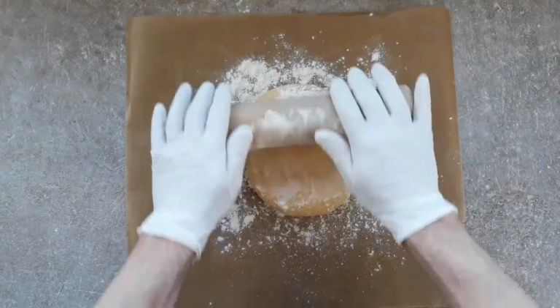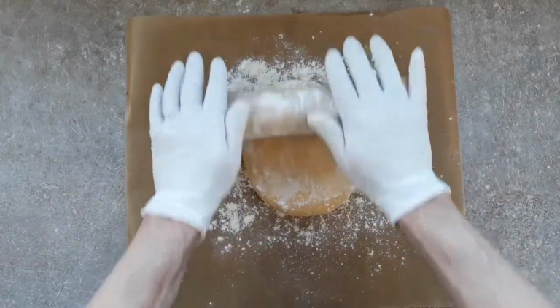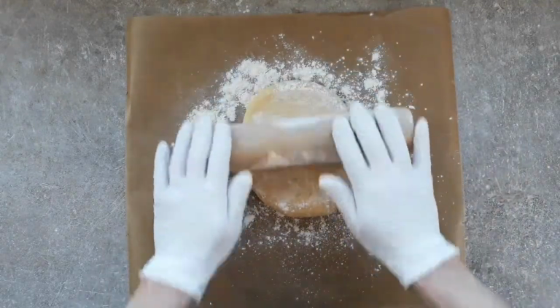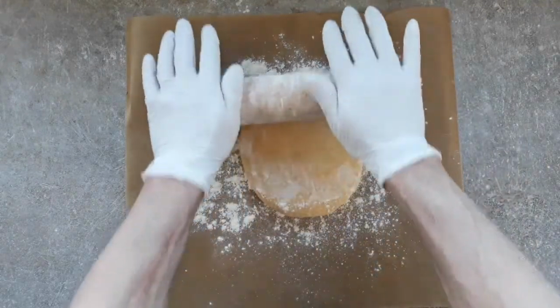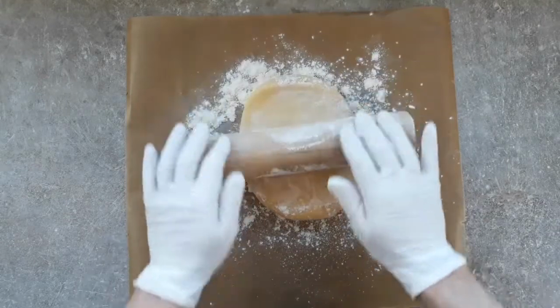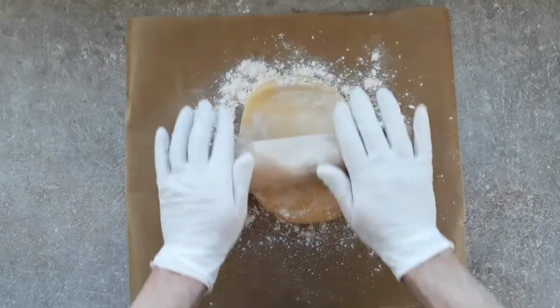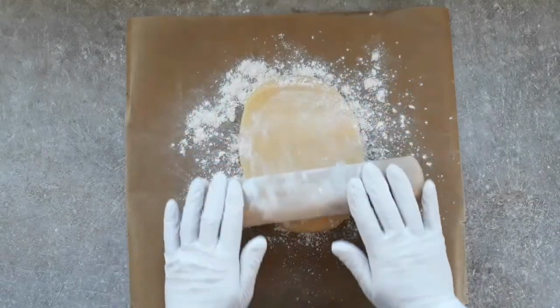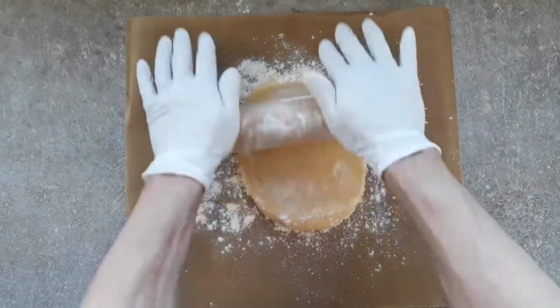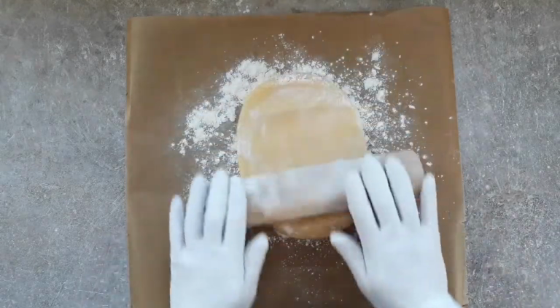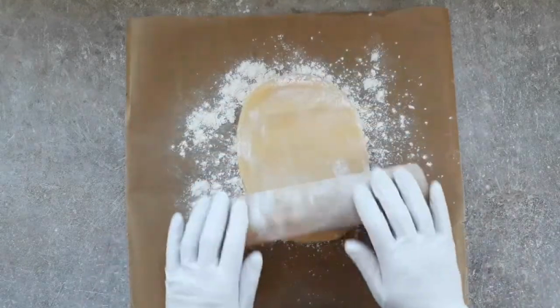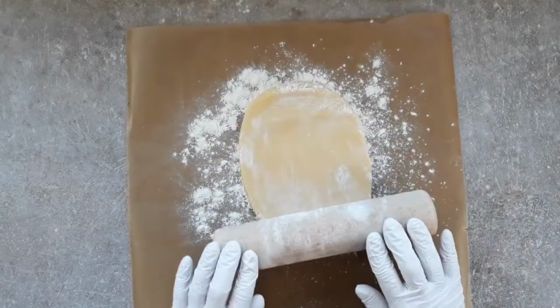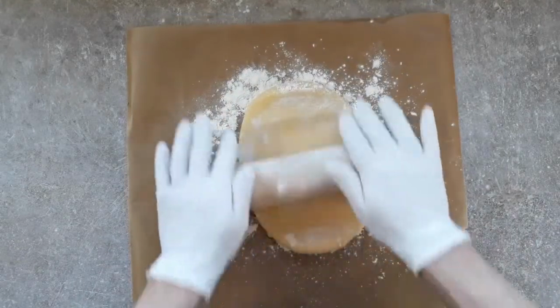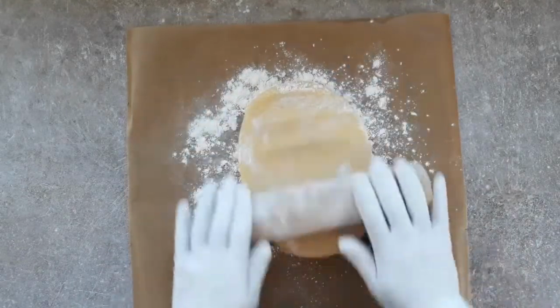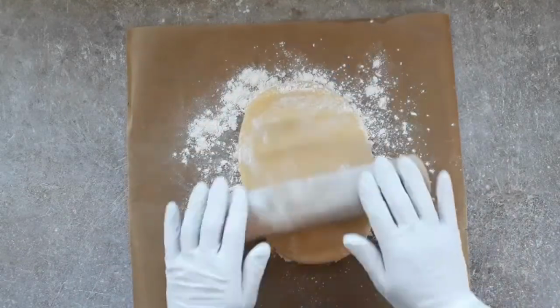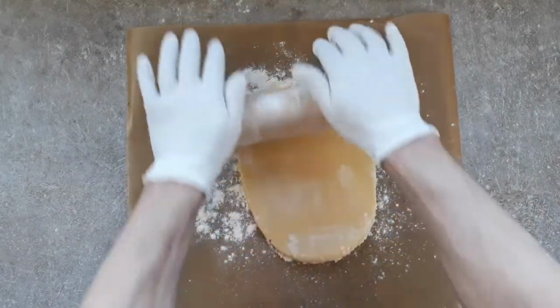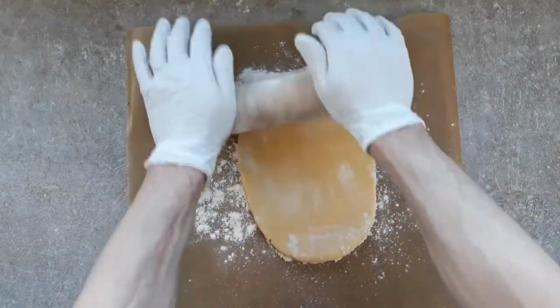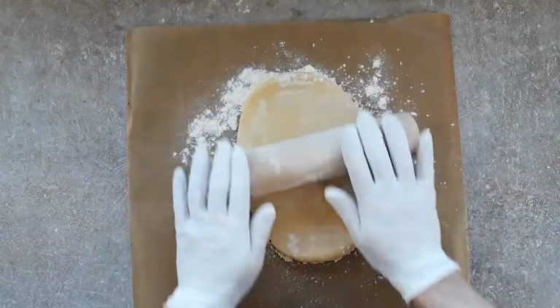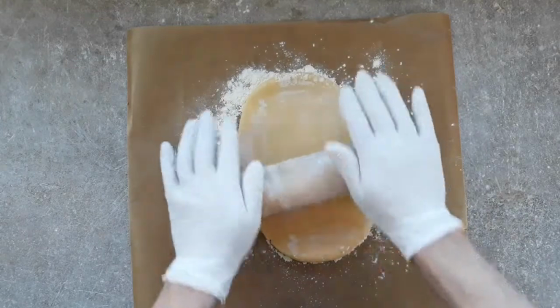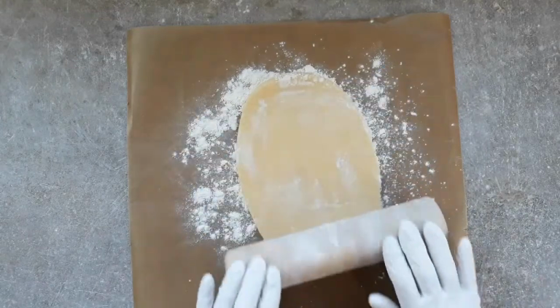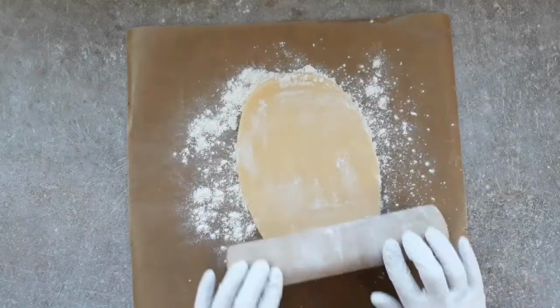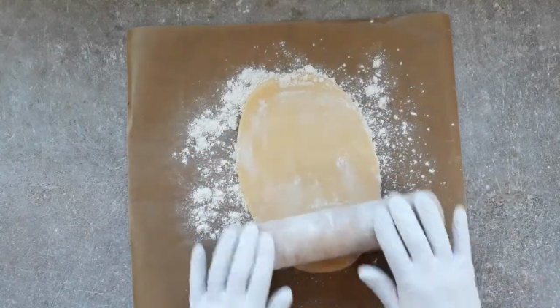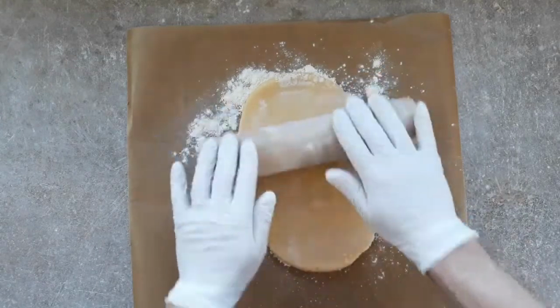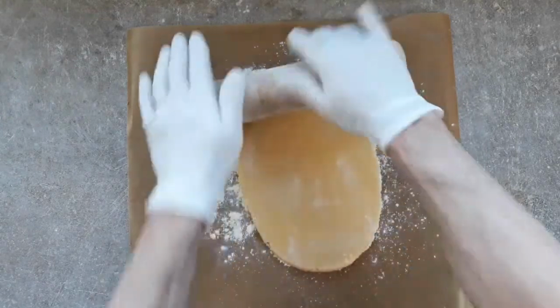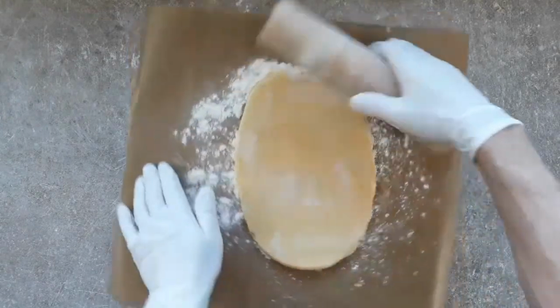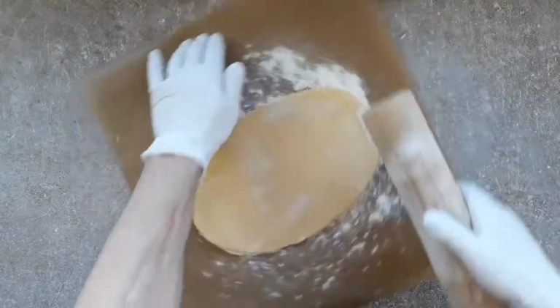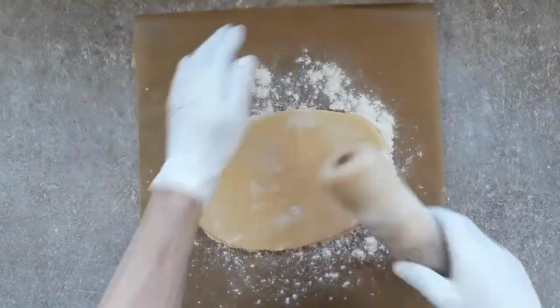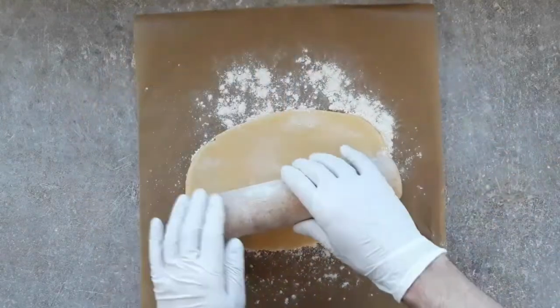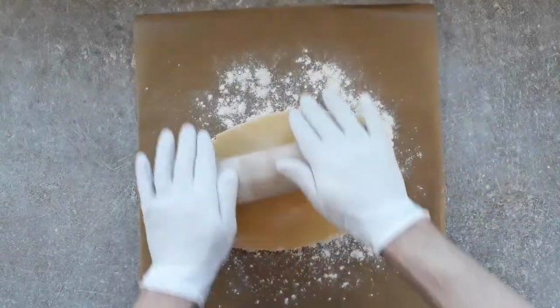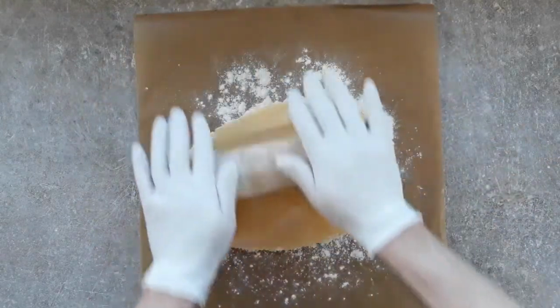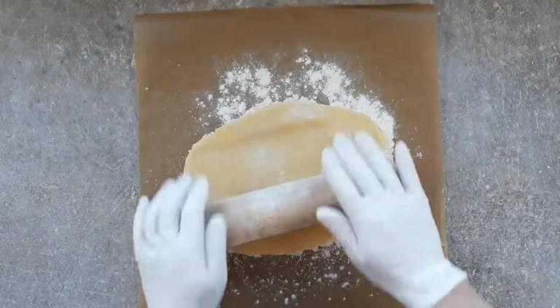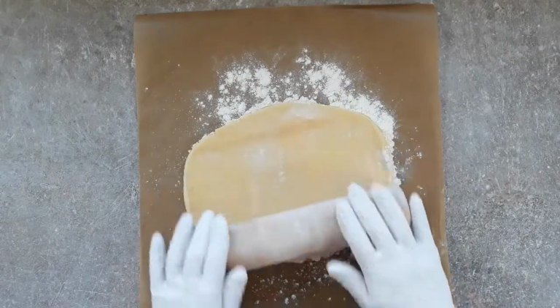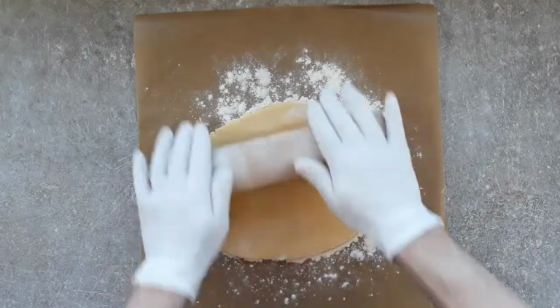5 millimetres thick — yeah, 5 millimetres. The base of my pan is 24 centimetres, so you want to allow for that, and the sides of the pan — it's a pretty standard size. Just make sure you roll your pastry out big enough.